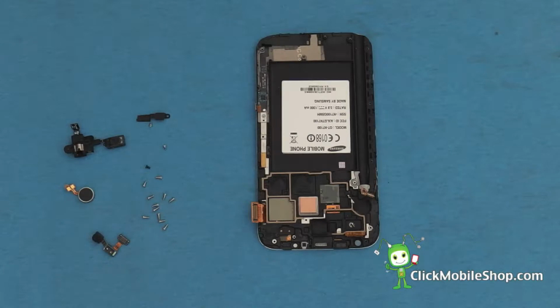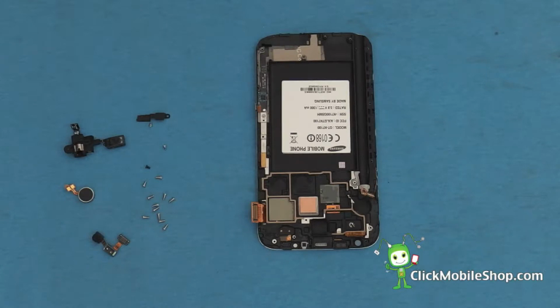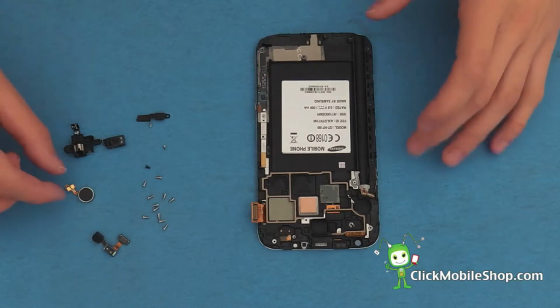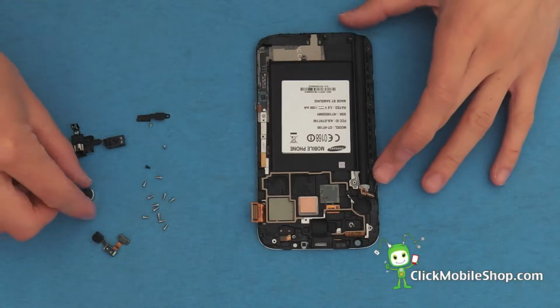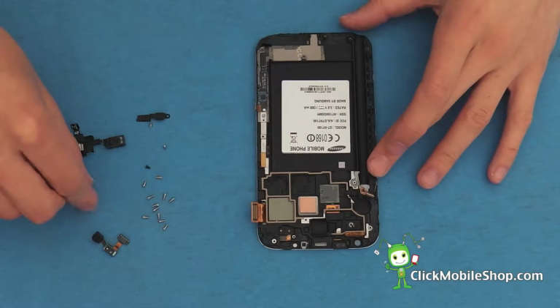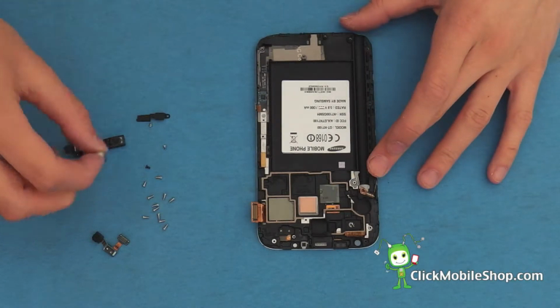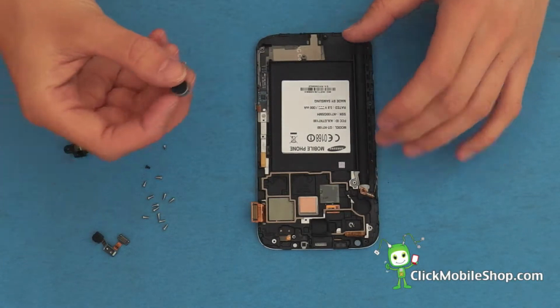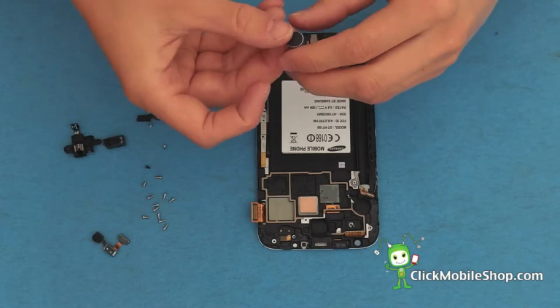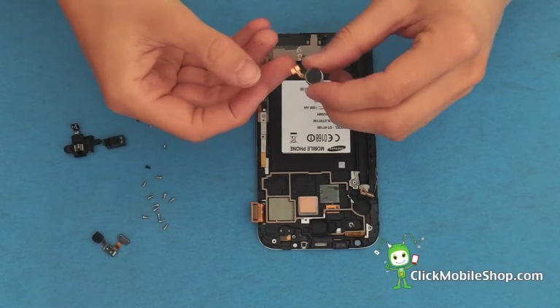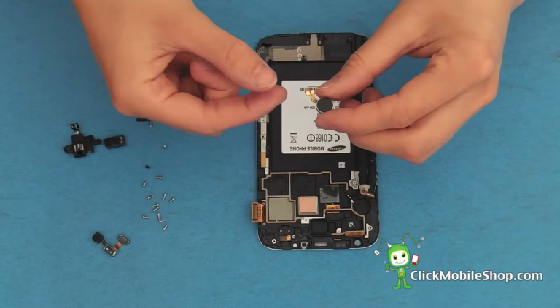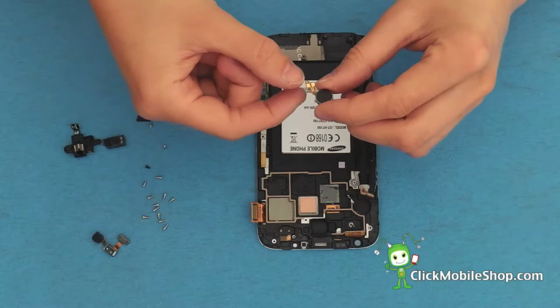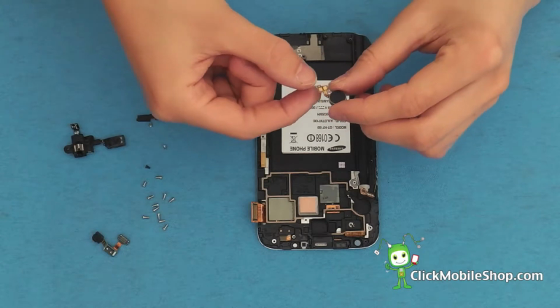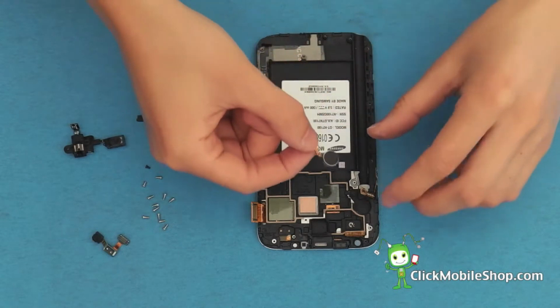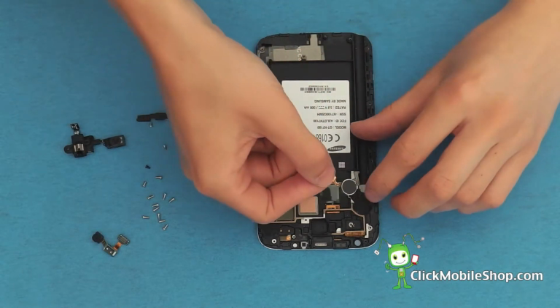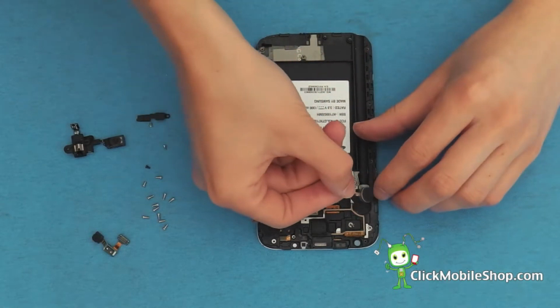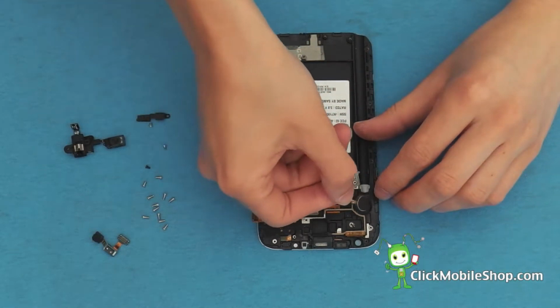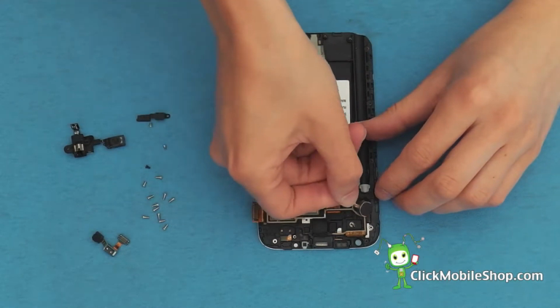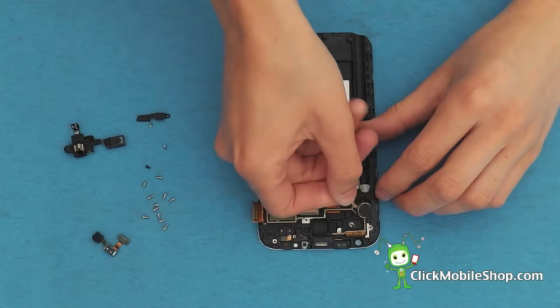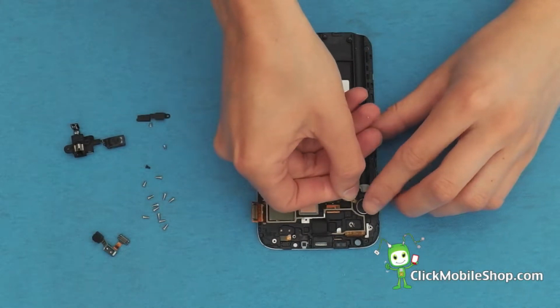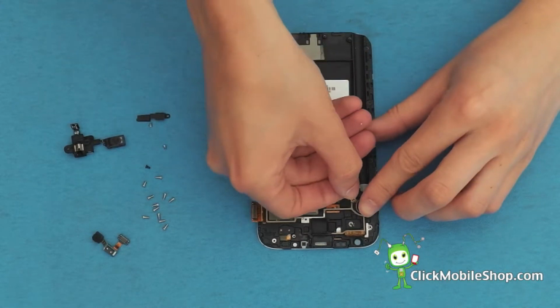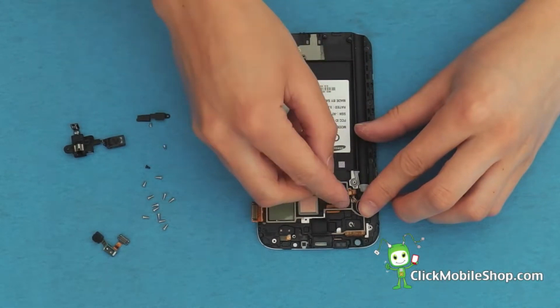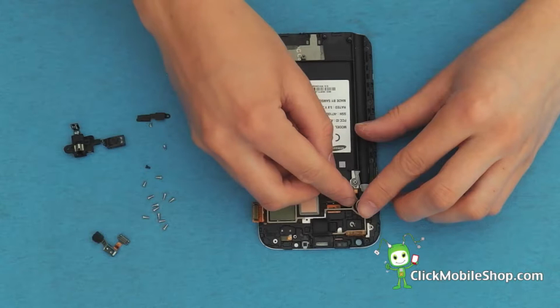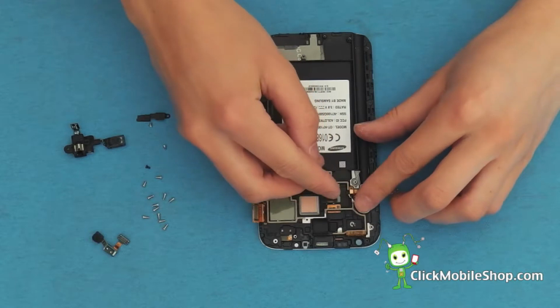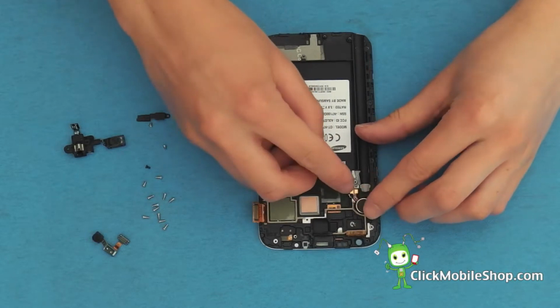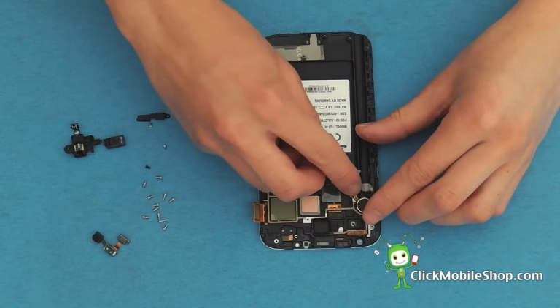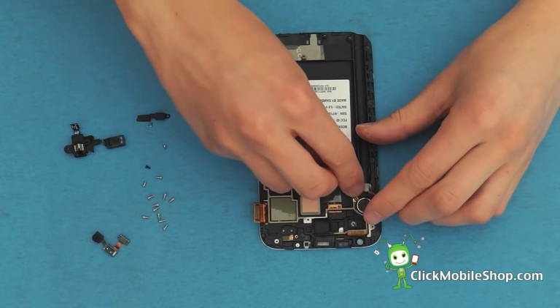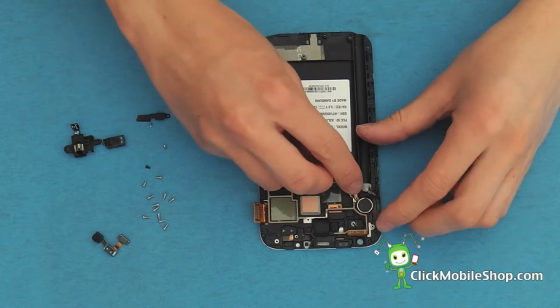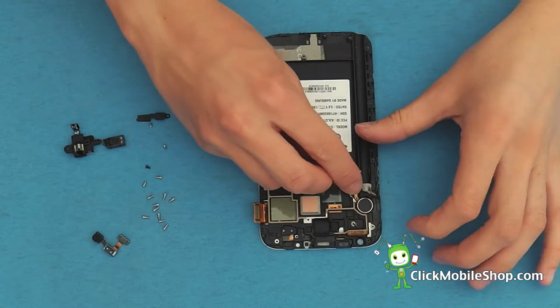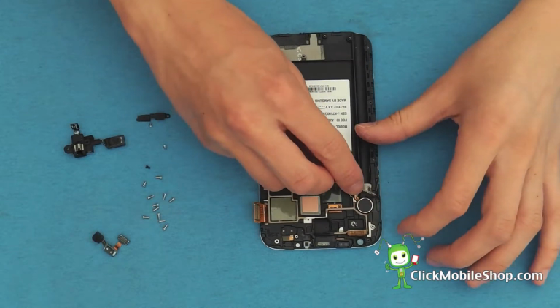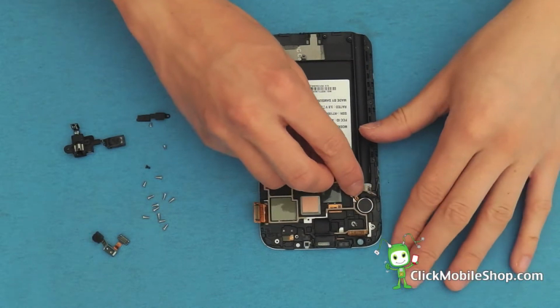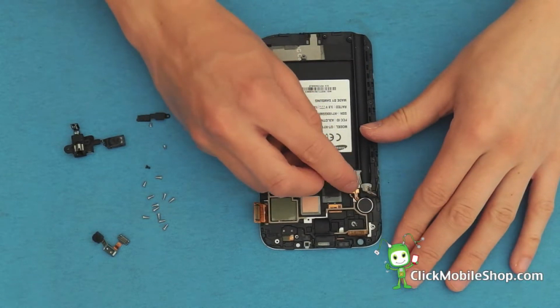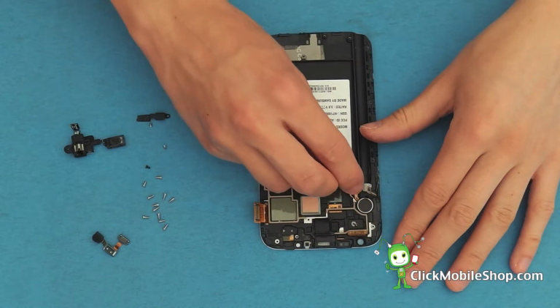Next we are going to reinstall the vibrate motor. Start by inserting the vibrate motor into place and then push down on the metal plates.